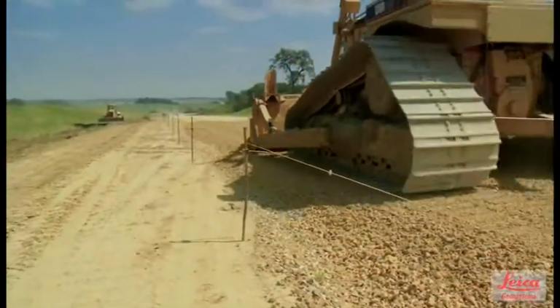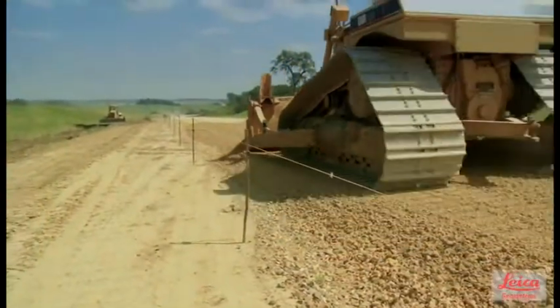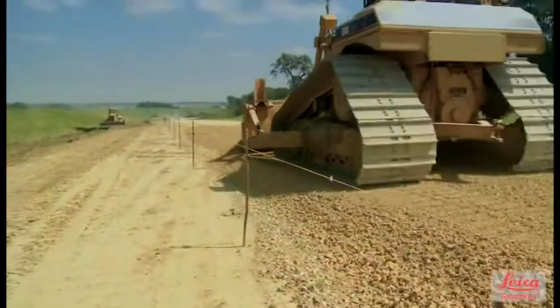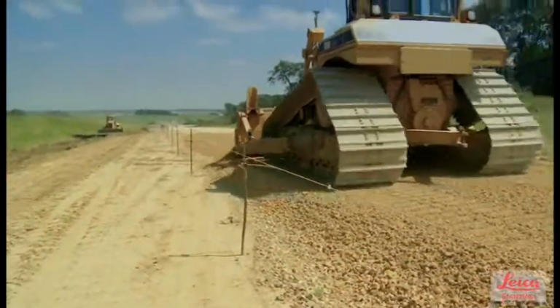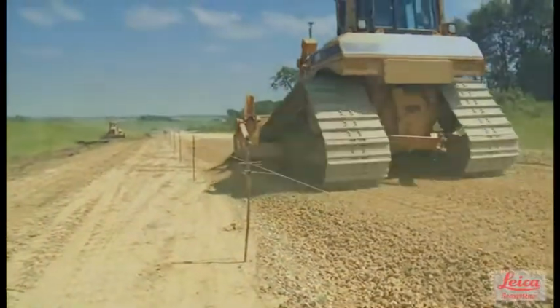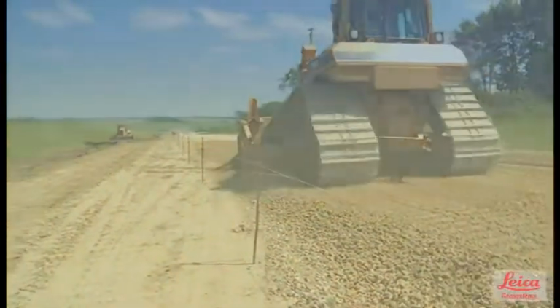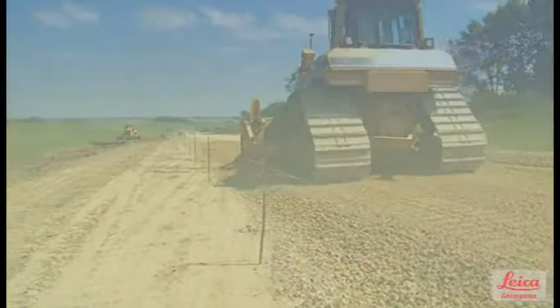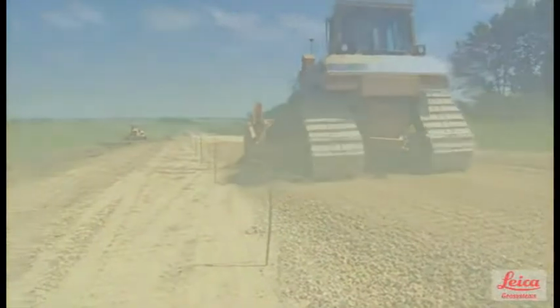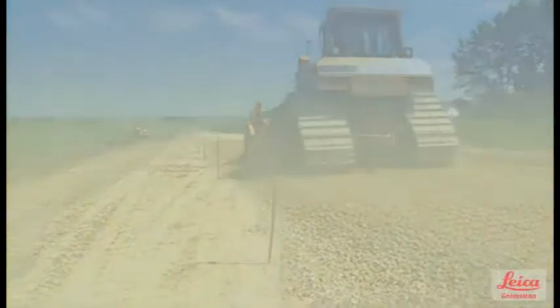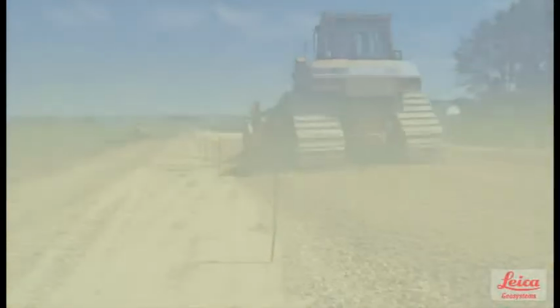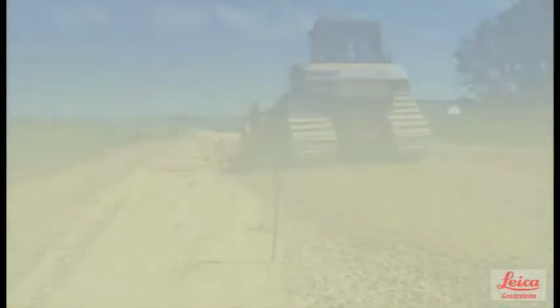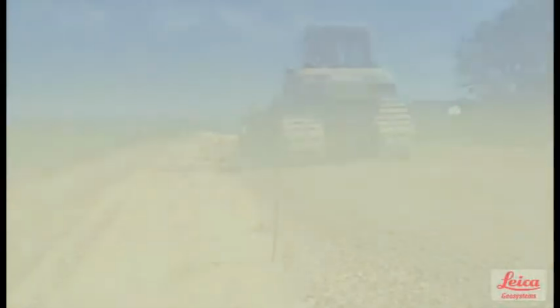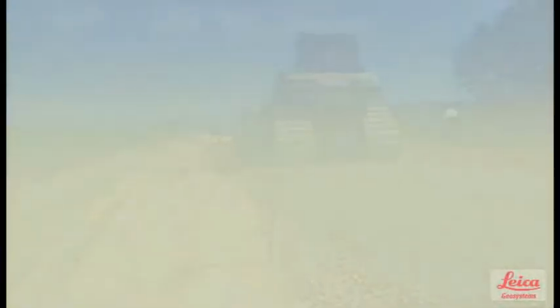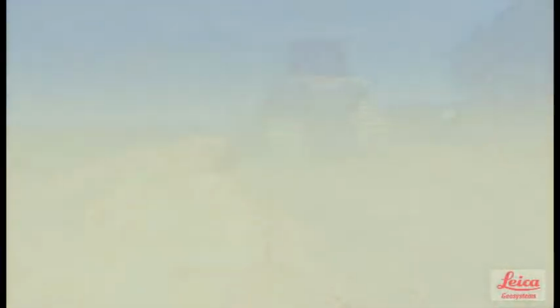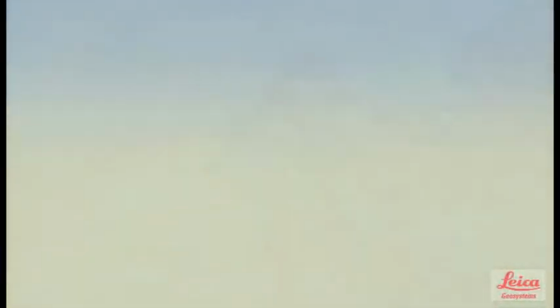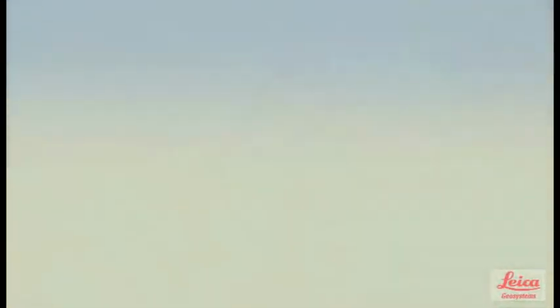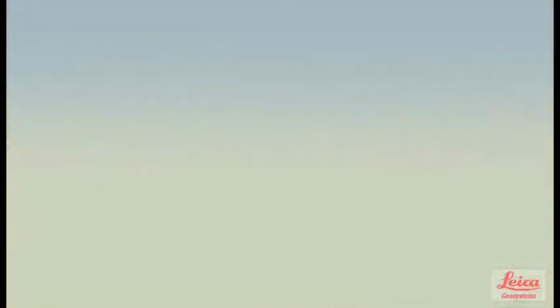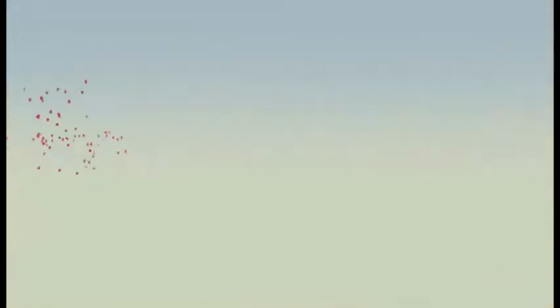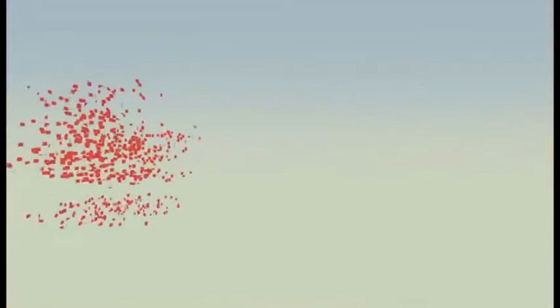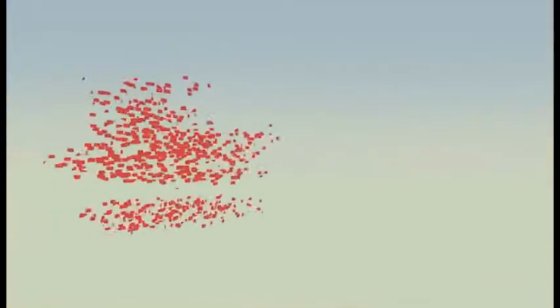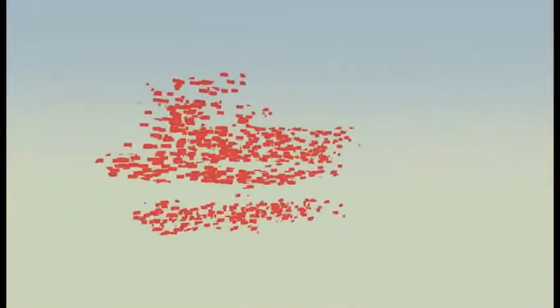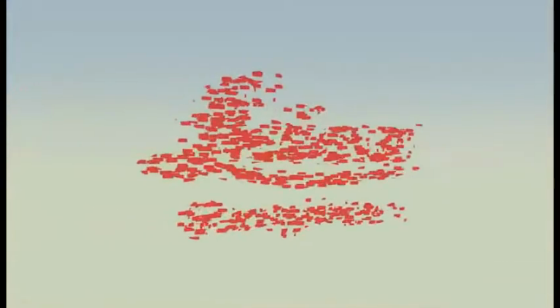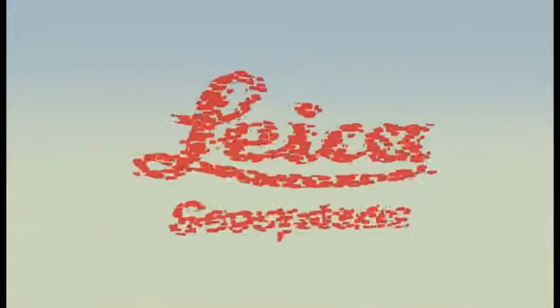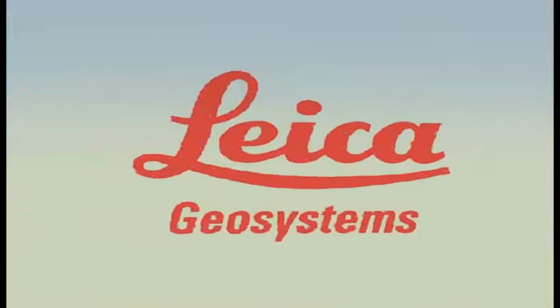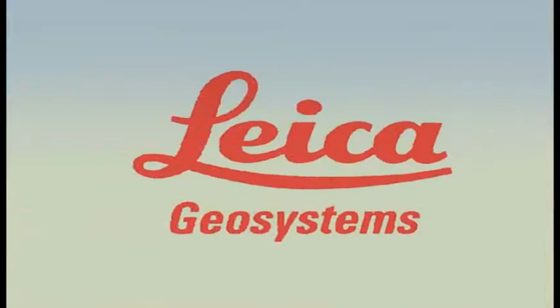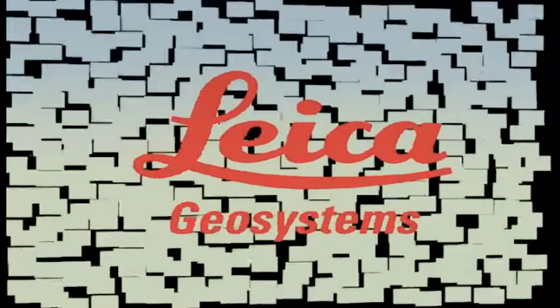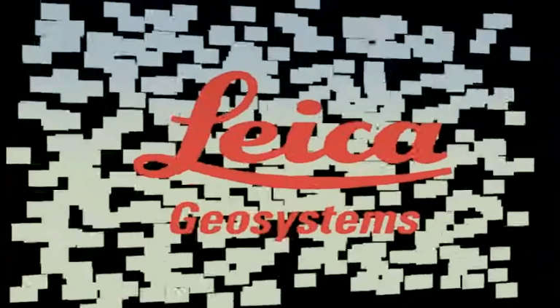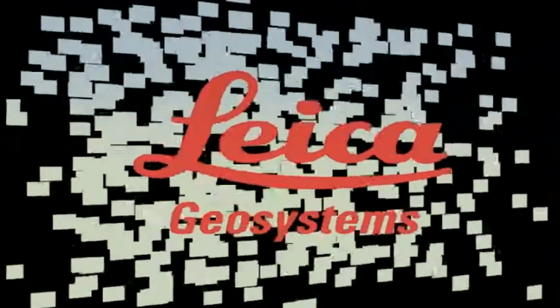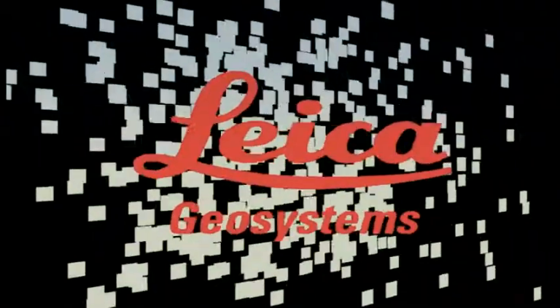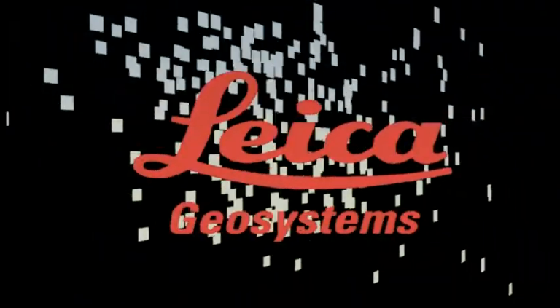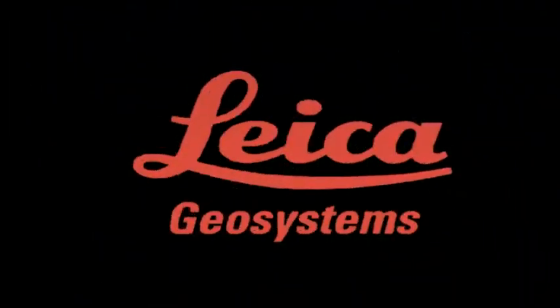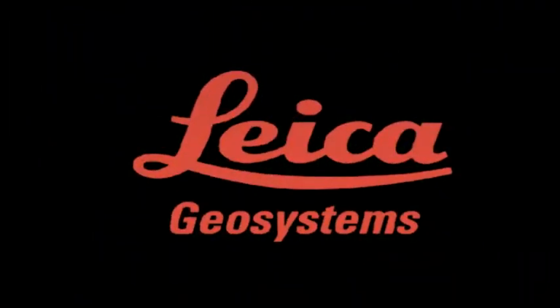Make dreams reality. Make it SP. Leica Geosystems — when it has to be right.